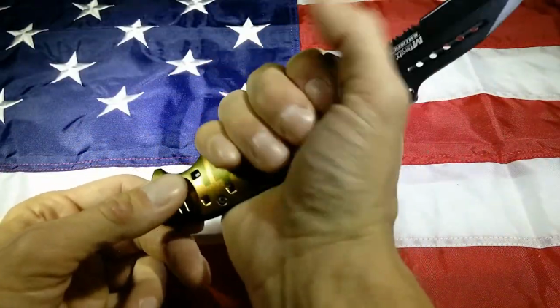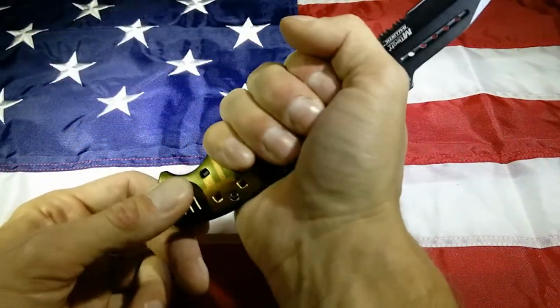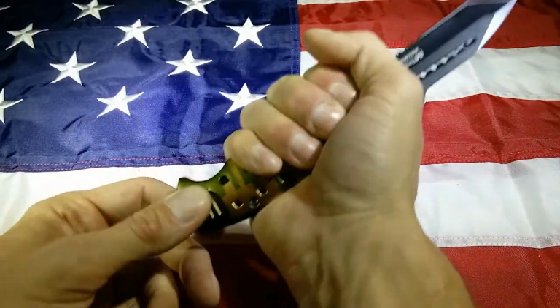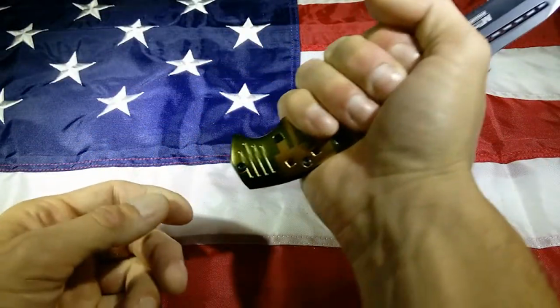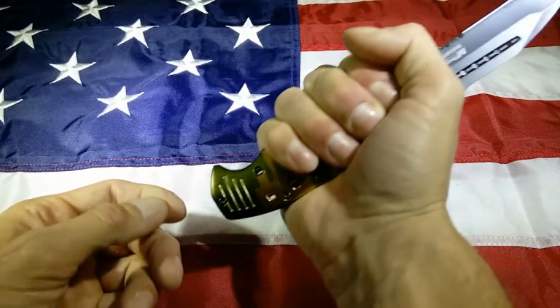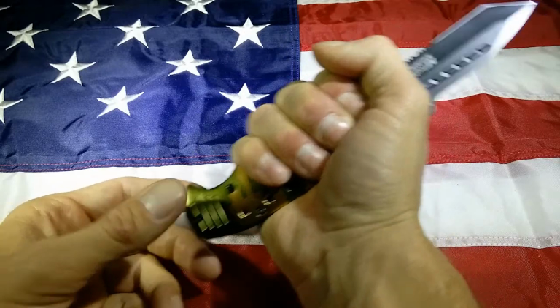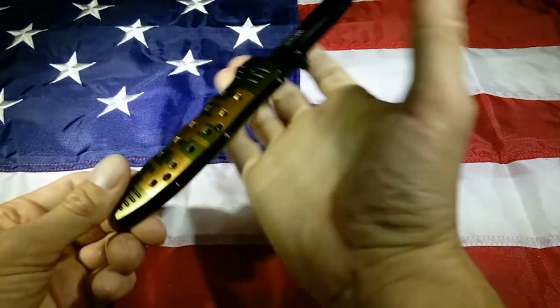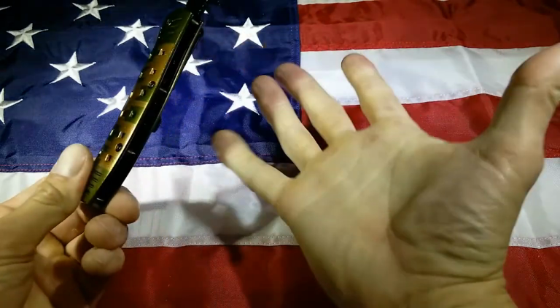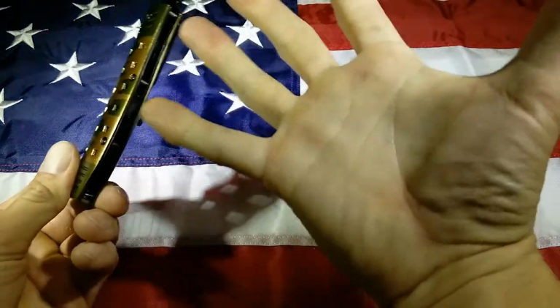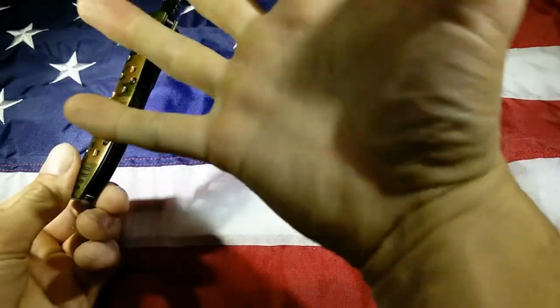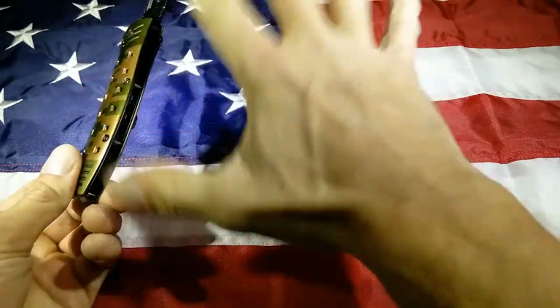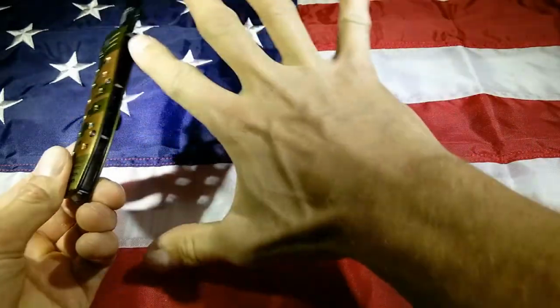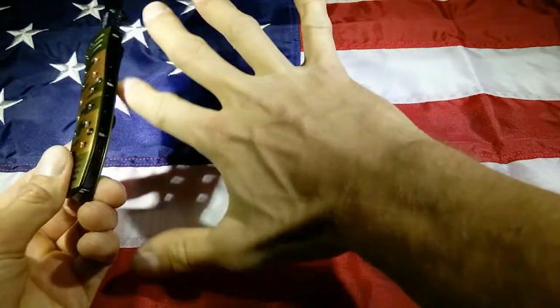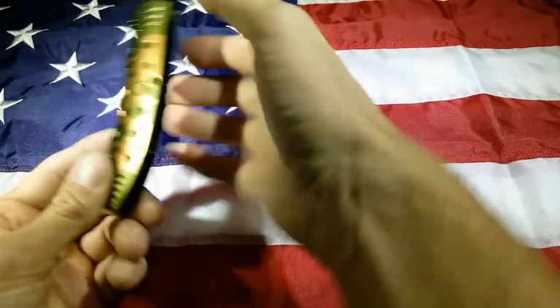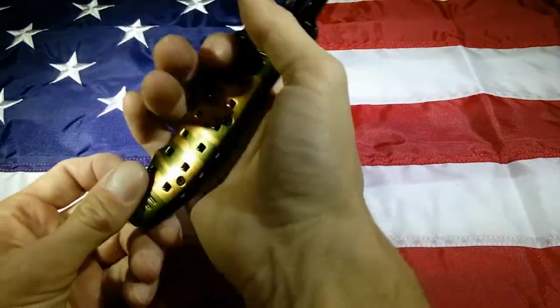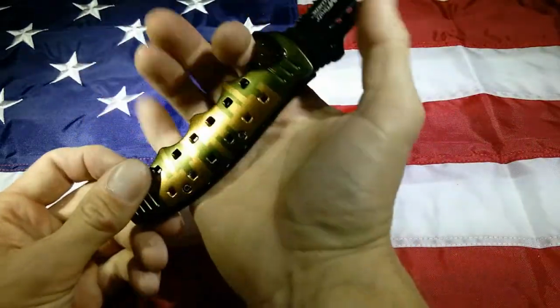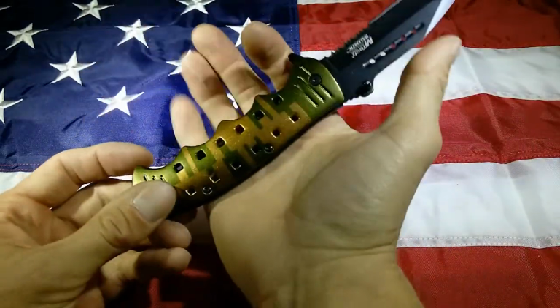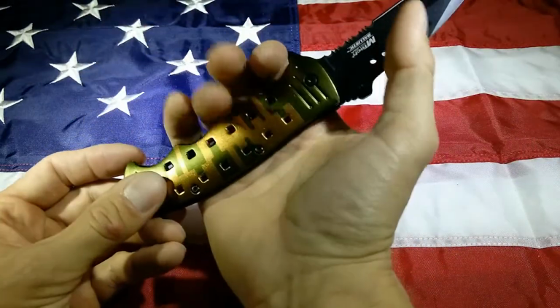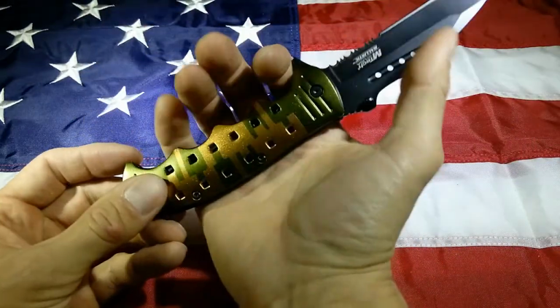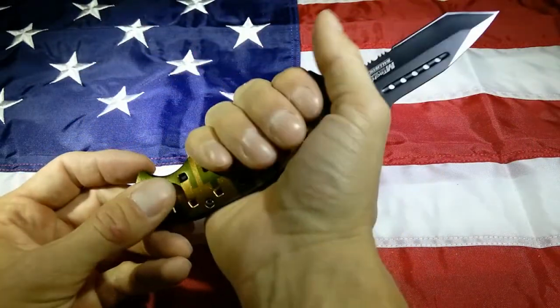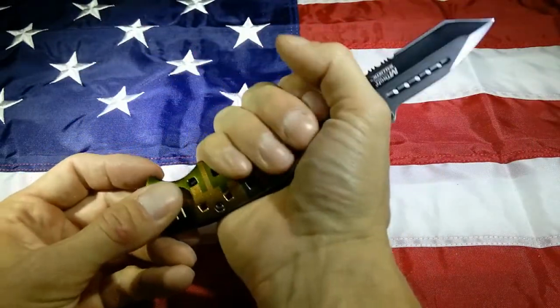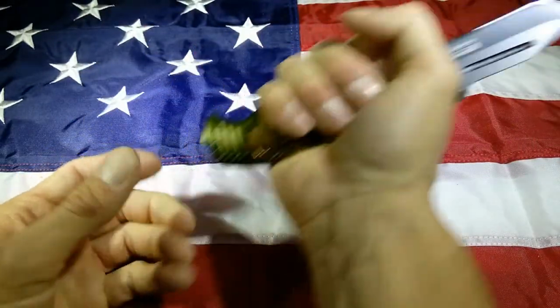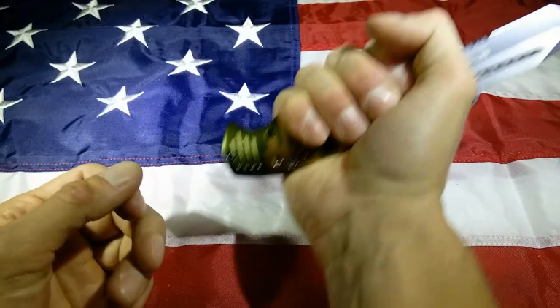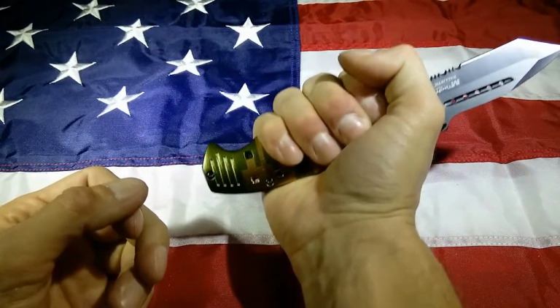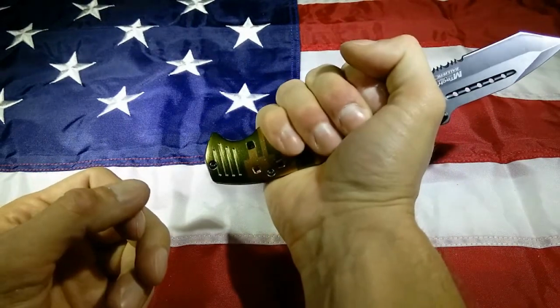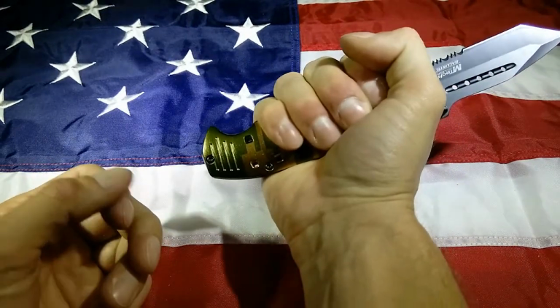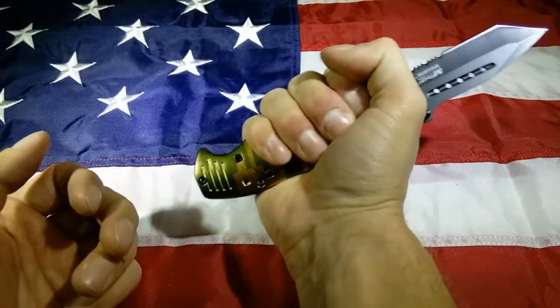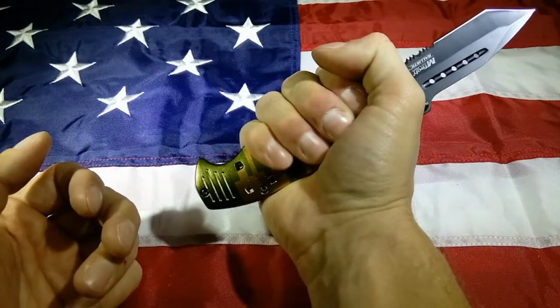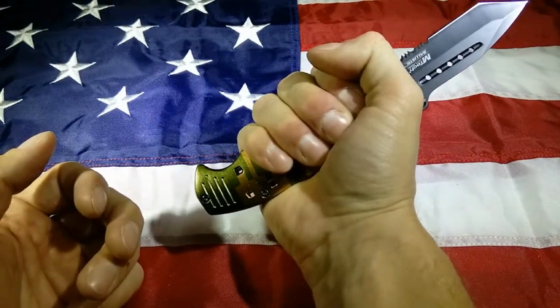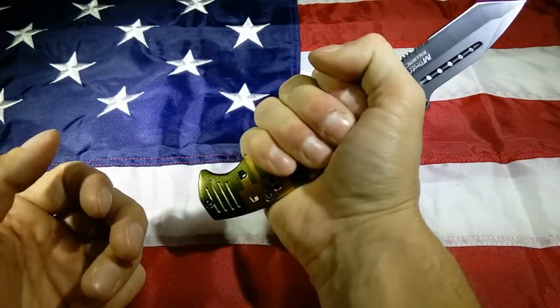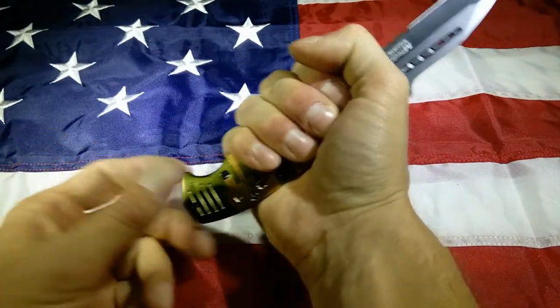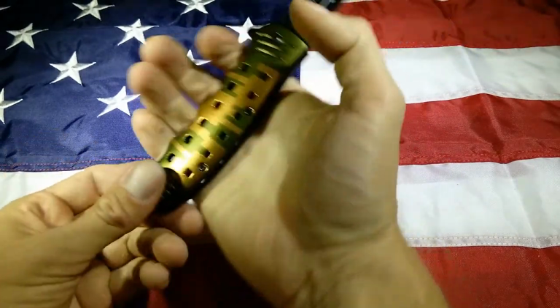I can fit my hand — which is a big, NFL lineman size hand — into the first three quarters of this handle.